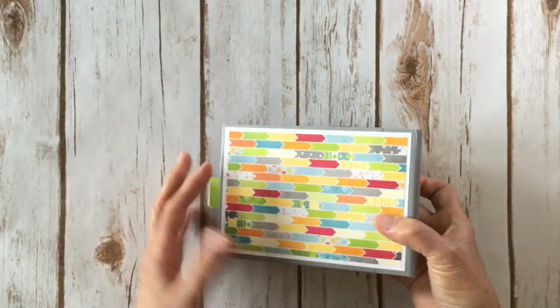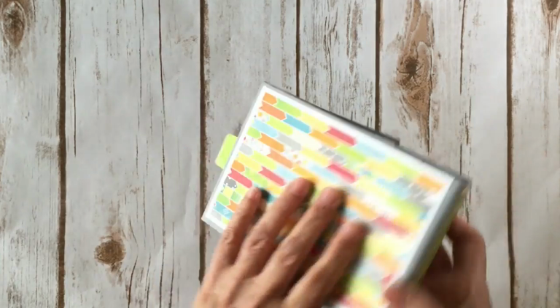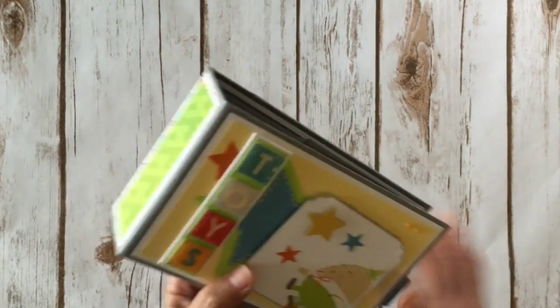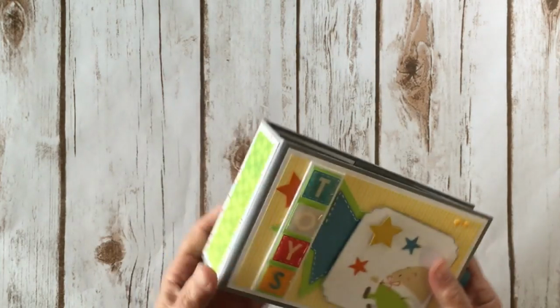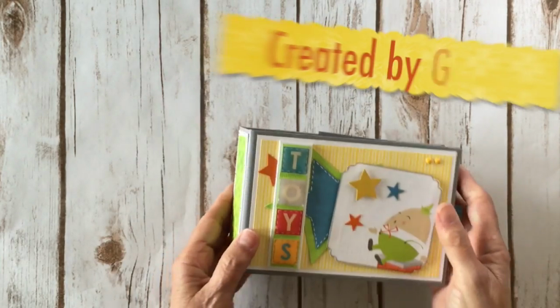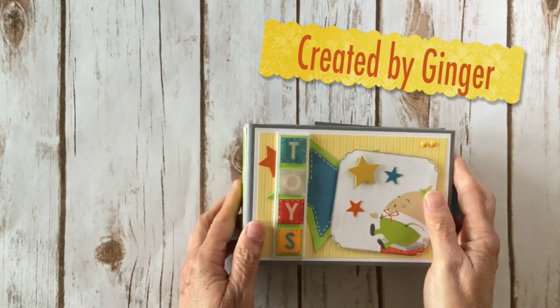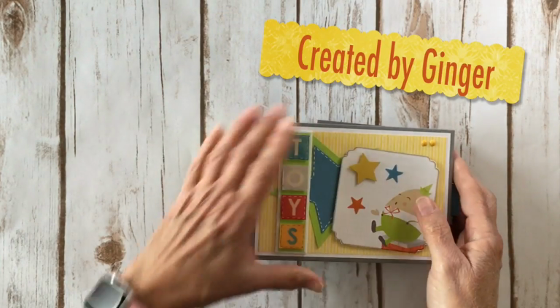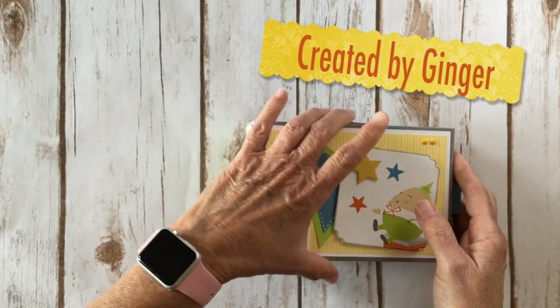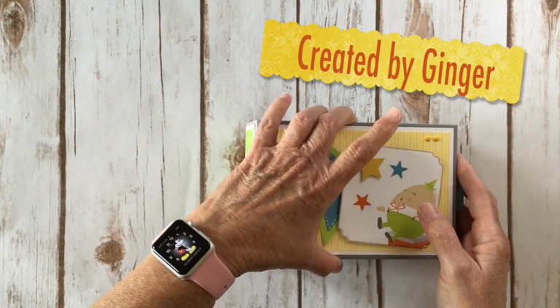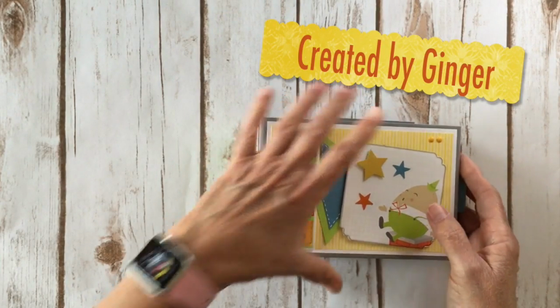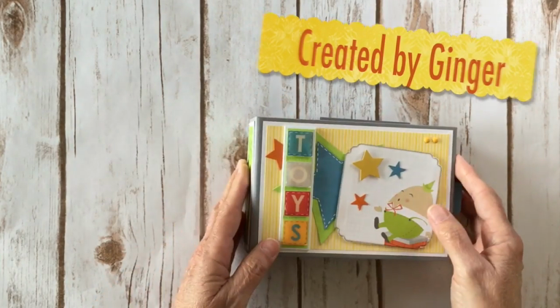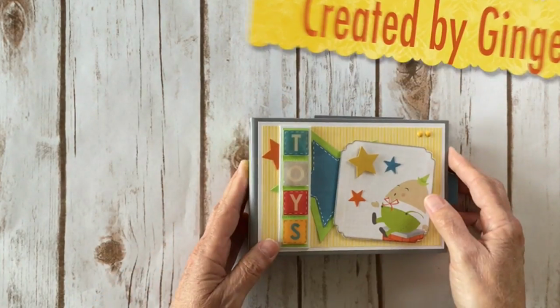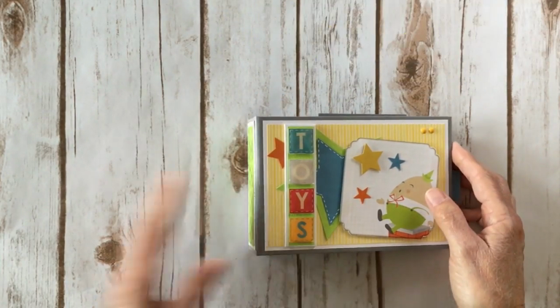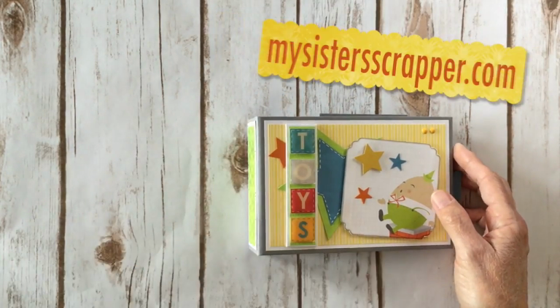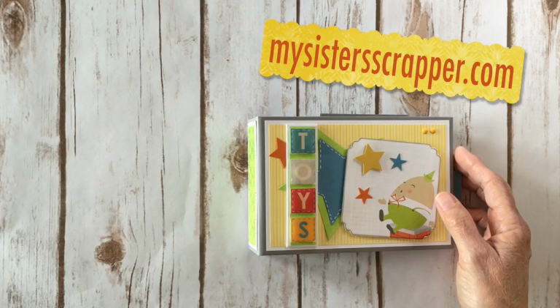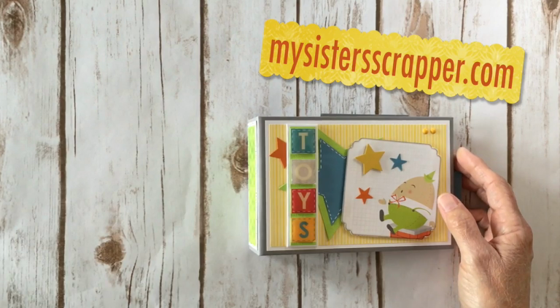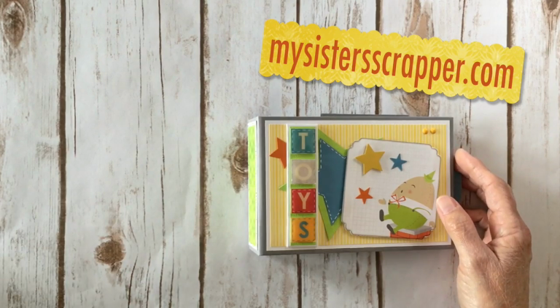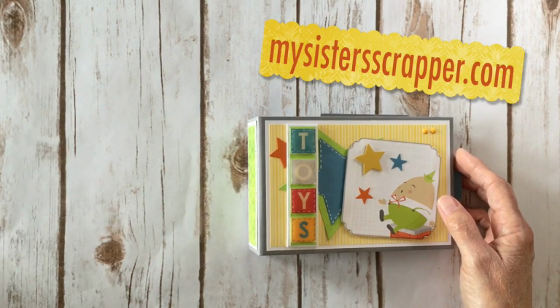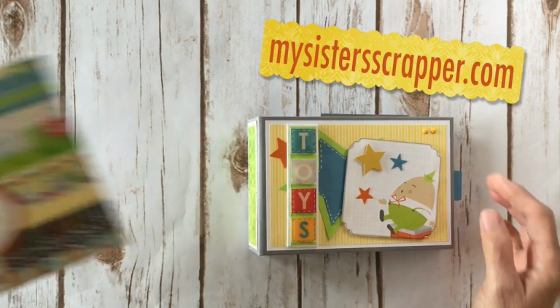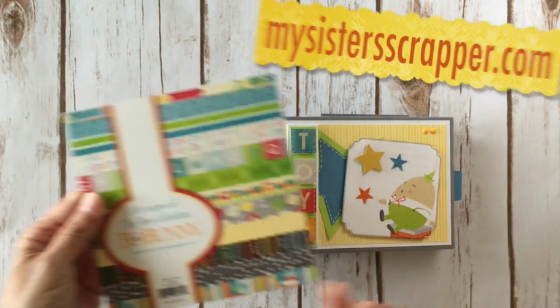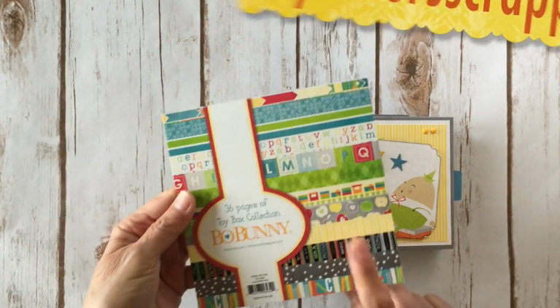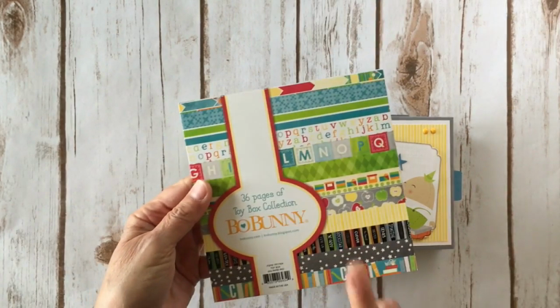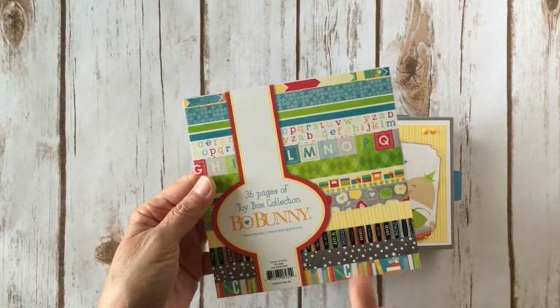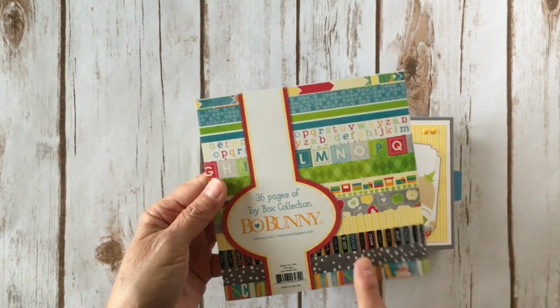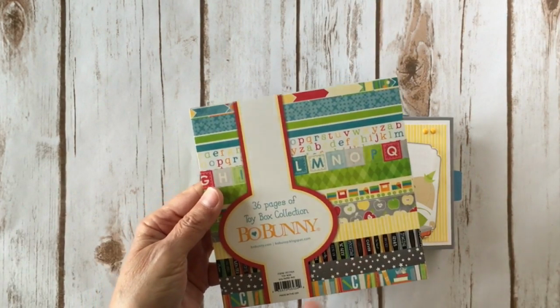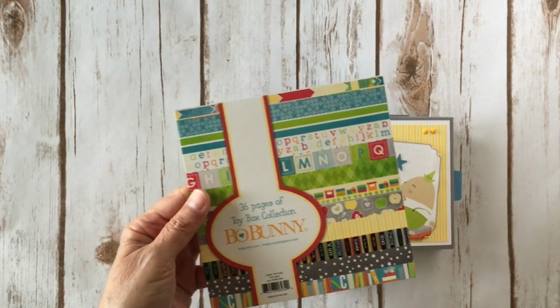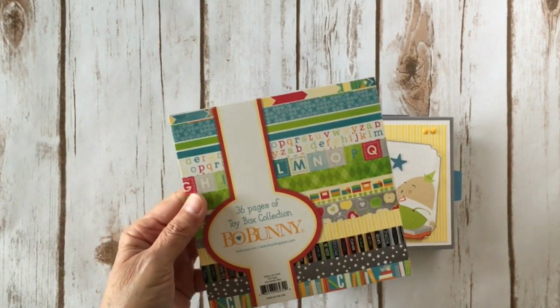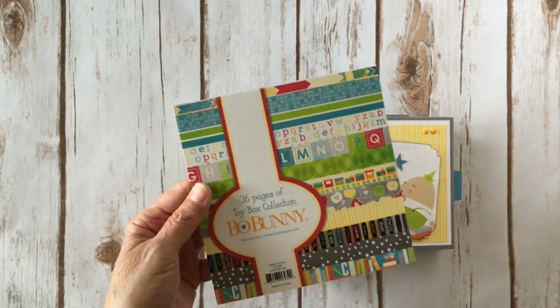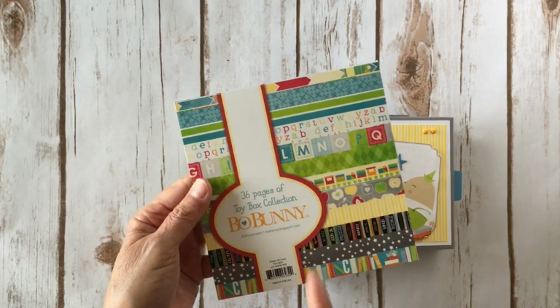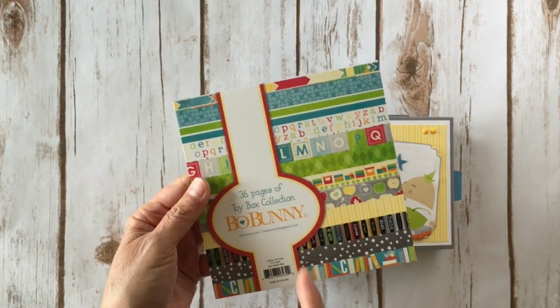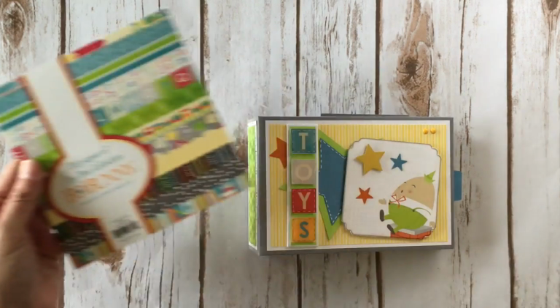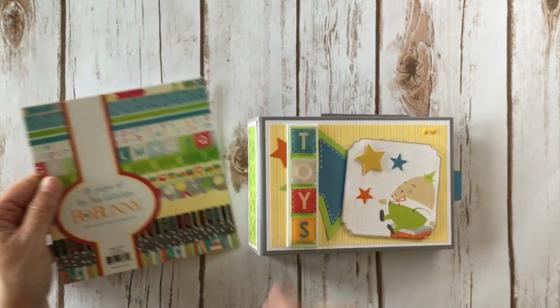So there you go, everybody — that's my super cute, super fast mini album project using the Bow Bunny Toy Box paper collection. The good thing about the Bow Bunny 6 by 6 papers is that they are single-sided, but you do get 36 pages.